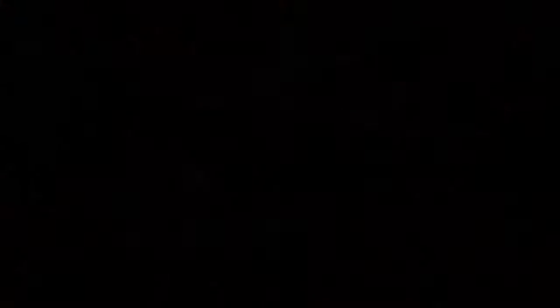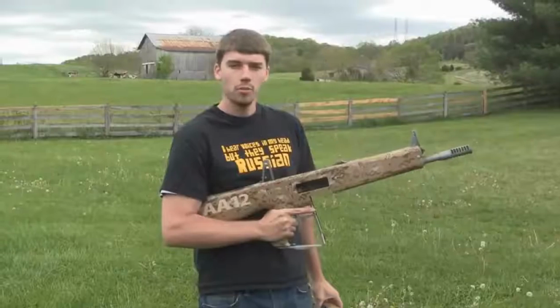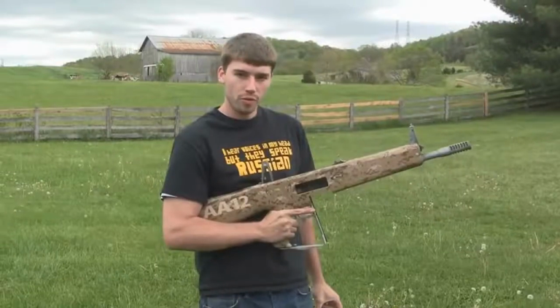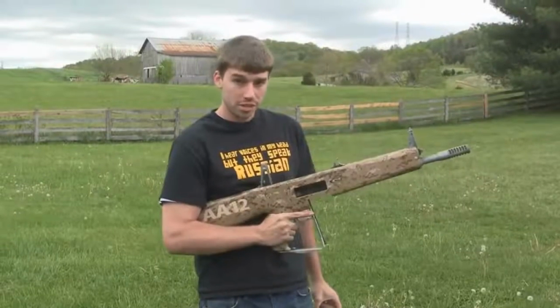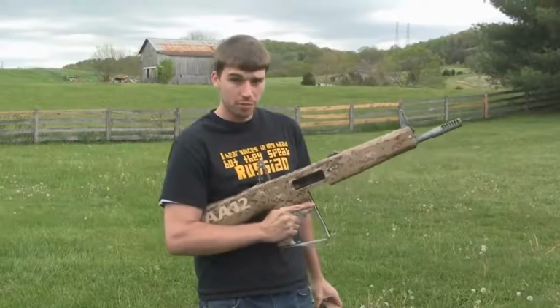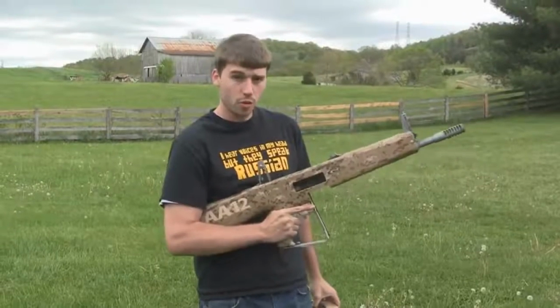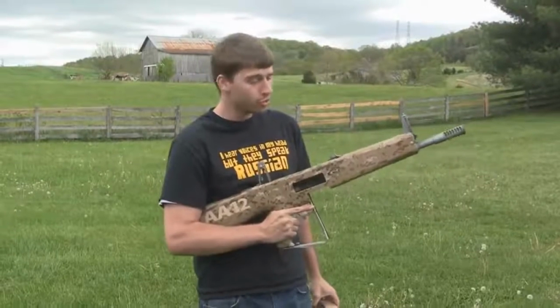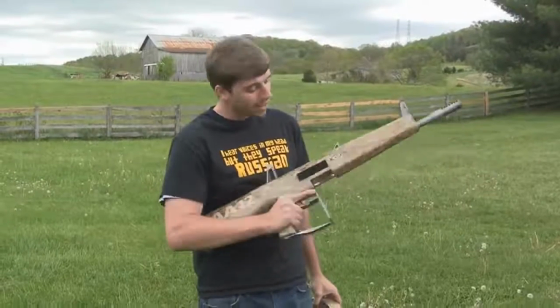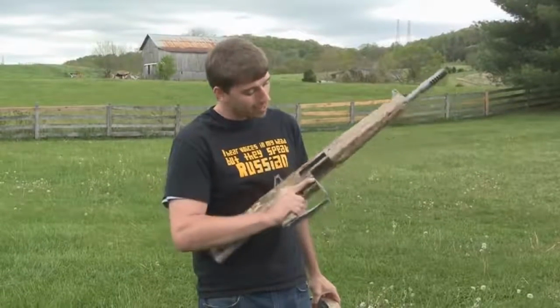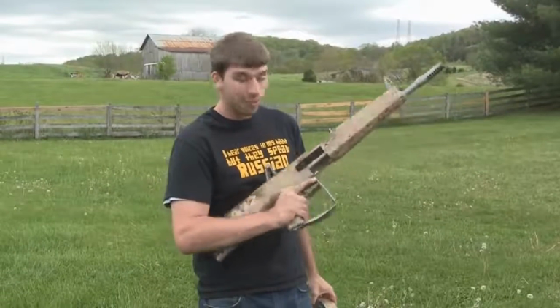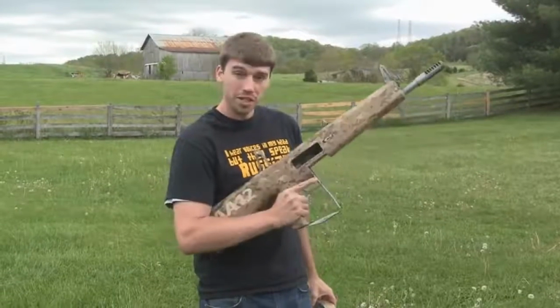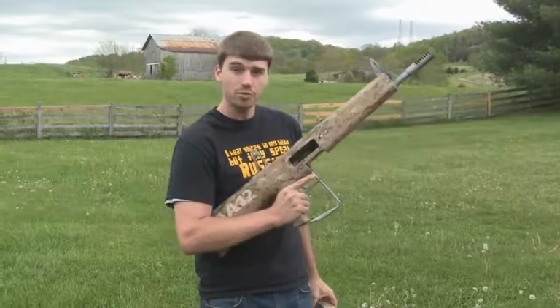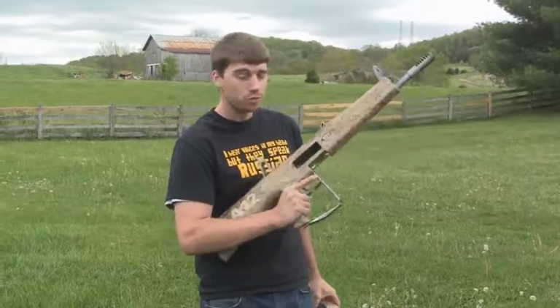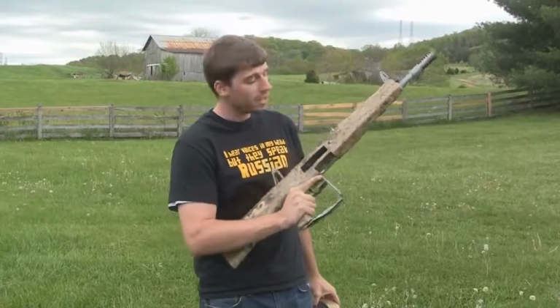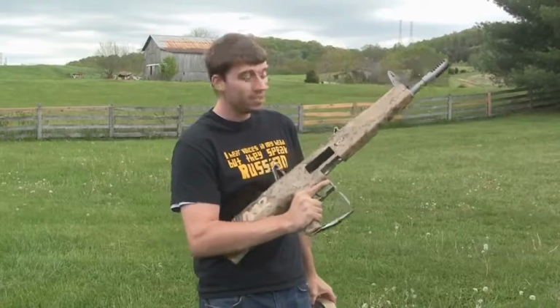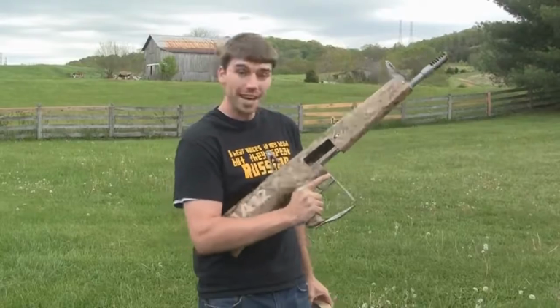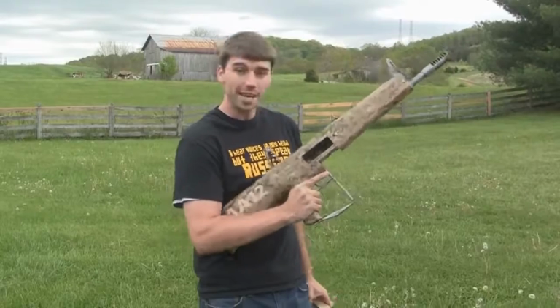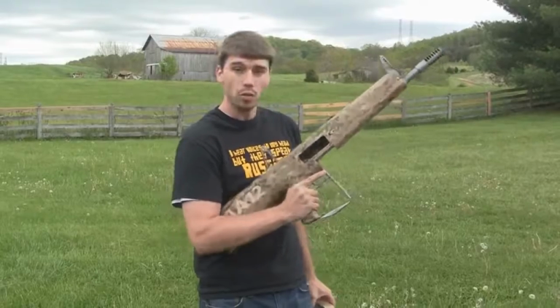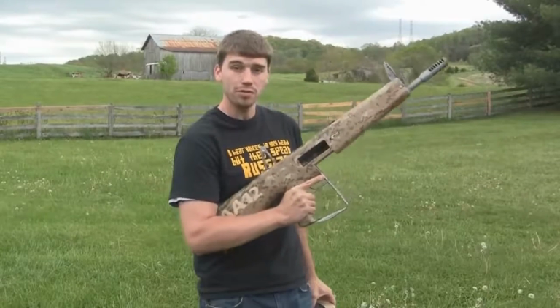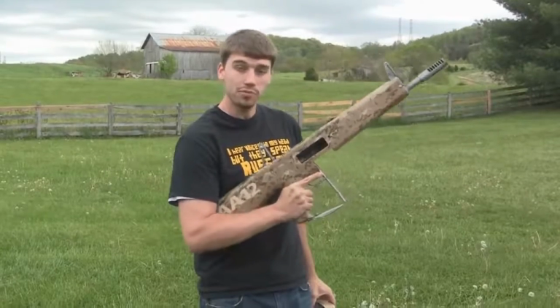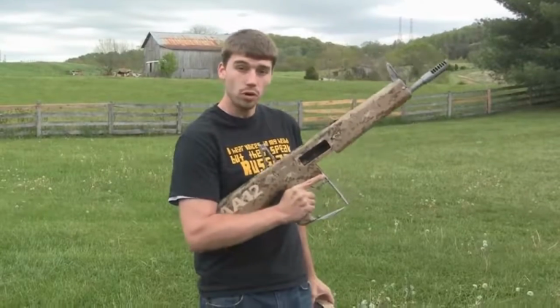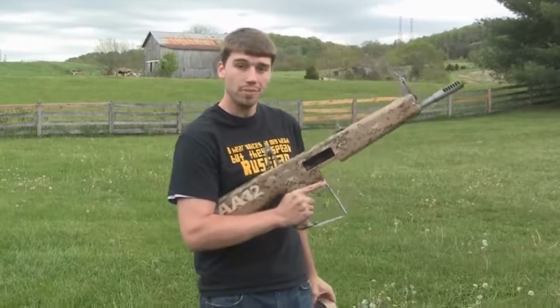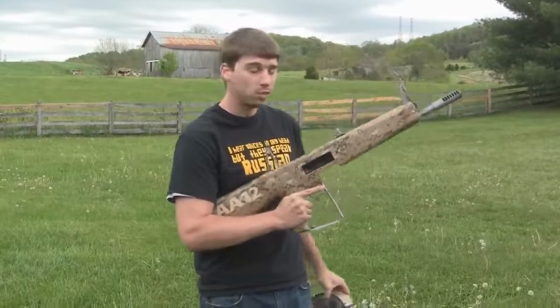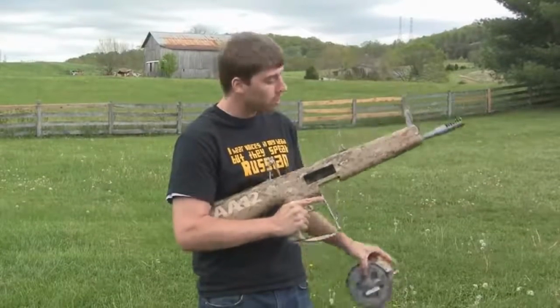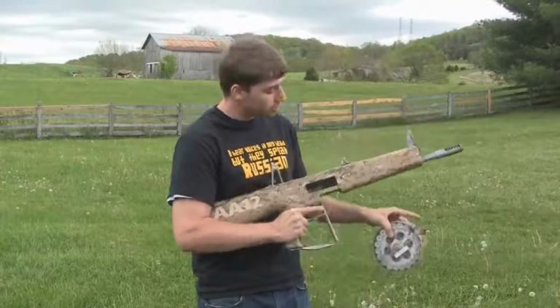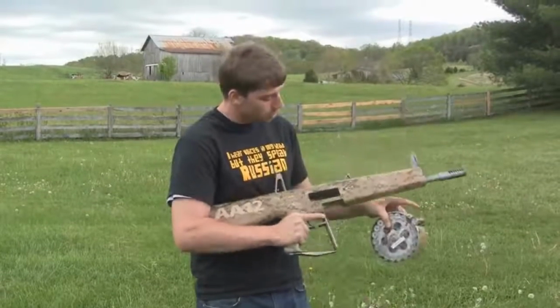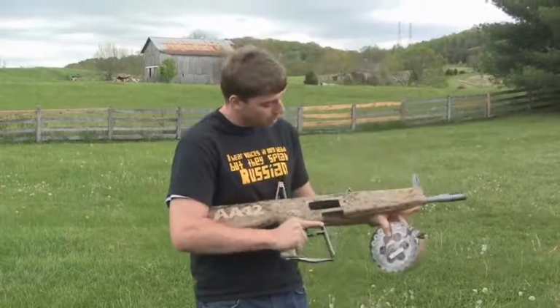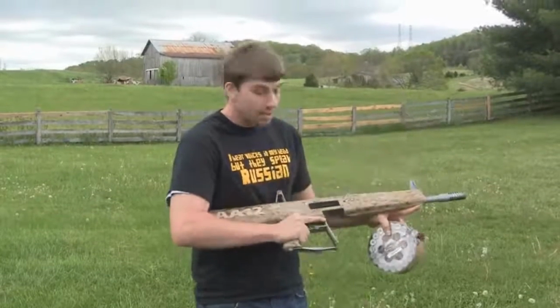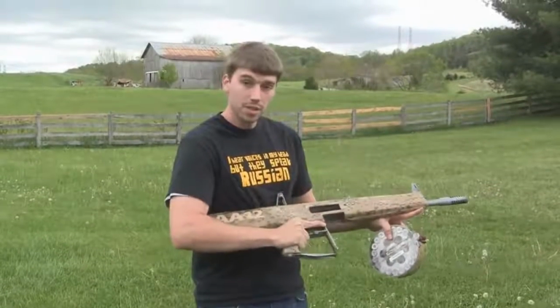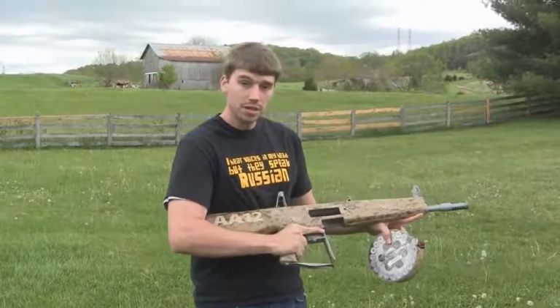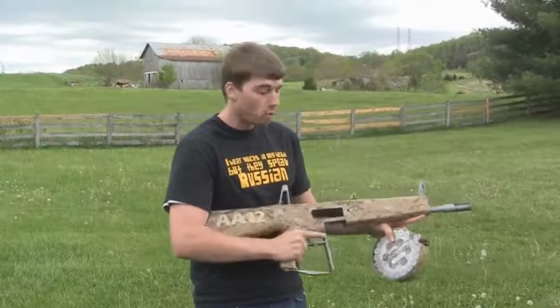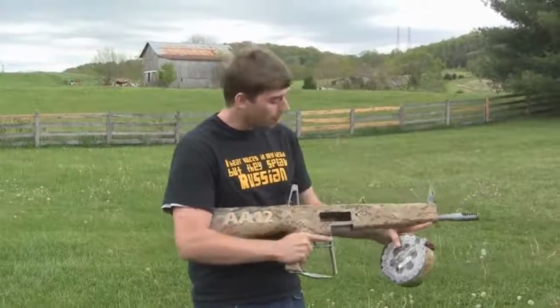Hello my friends, this is FBS Russia and I have something very nice for you today. This is the AA-12, it's a fully automatic 12-gauge shotgun — it's a military weapon.